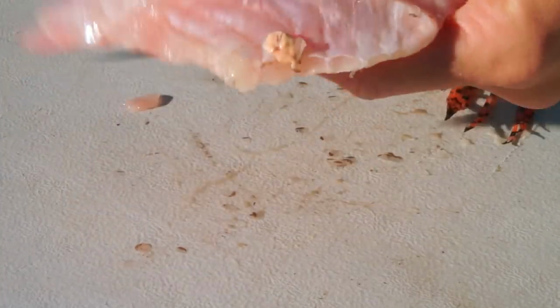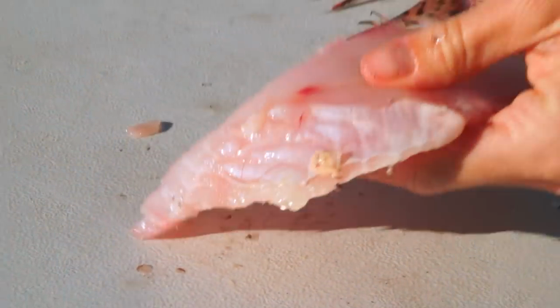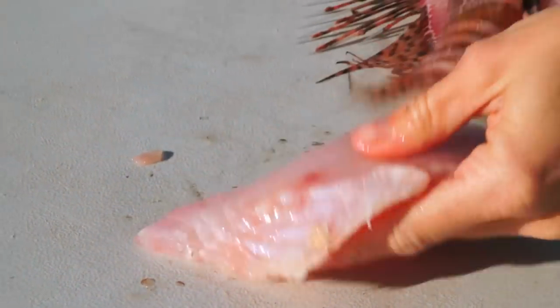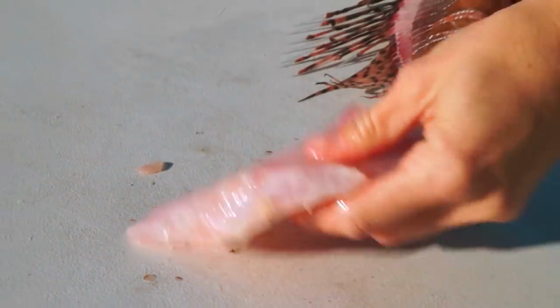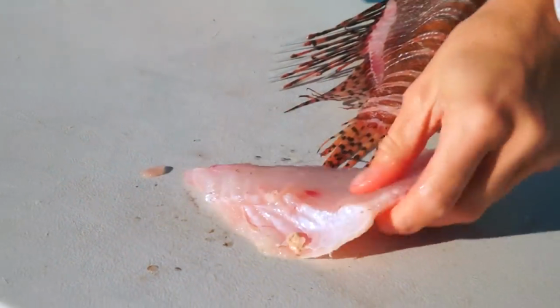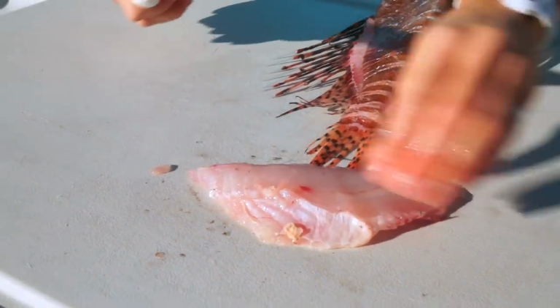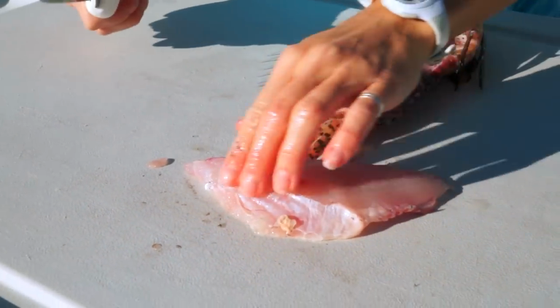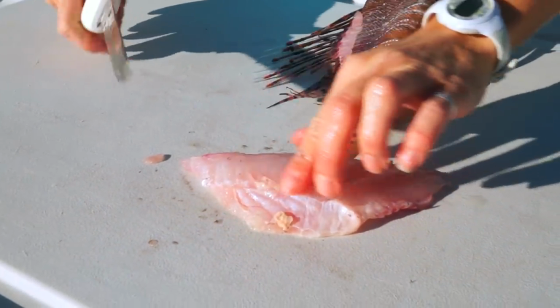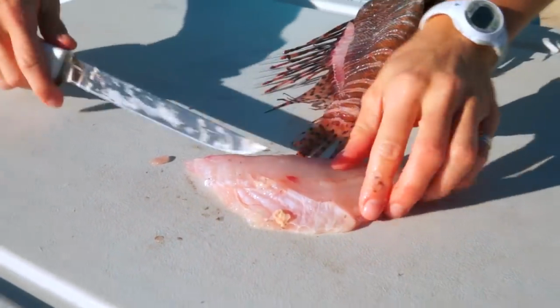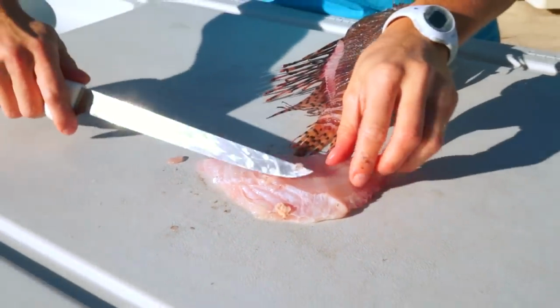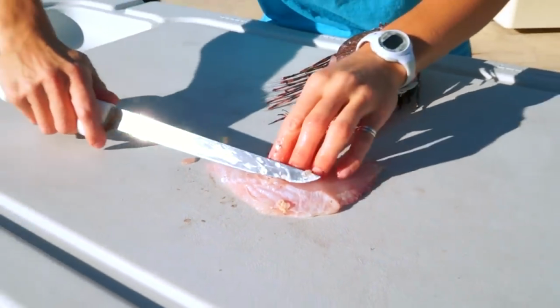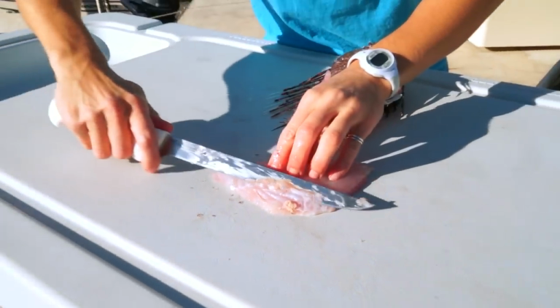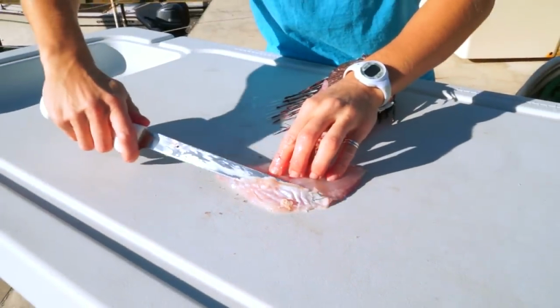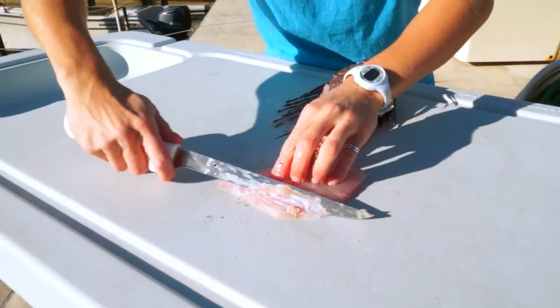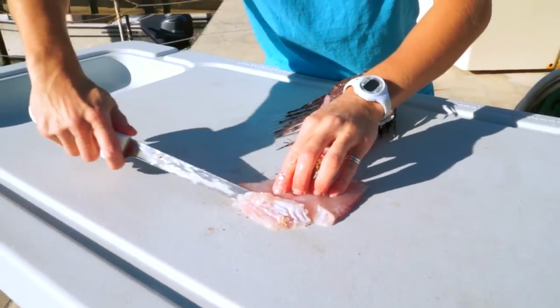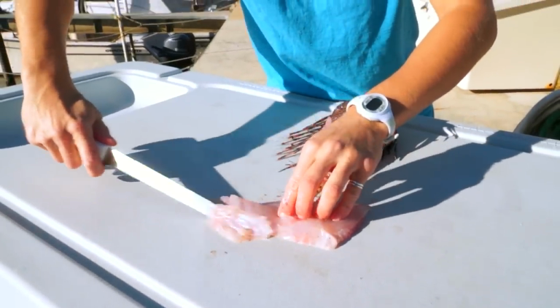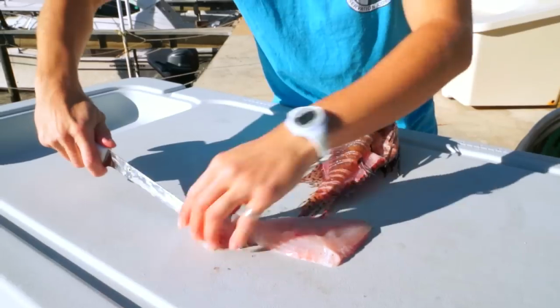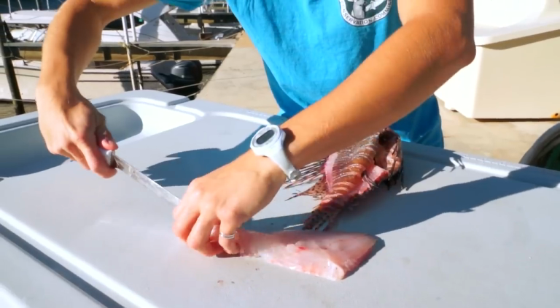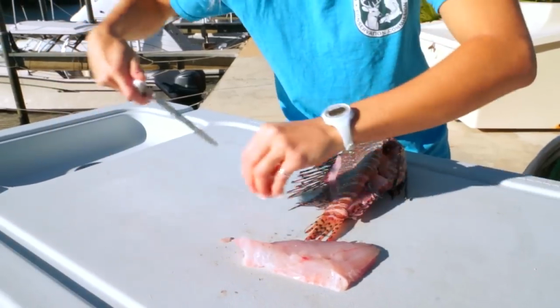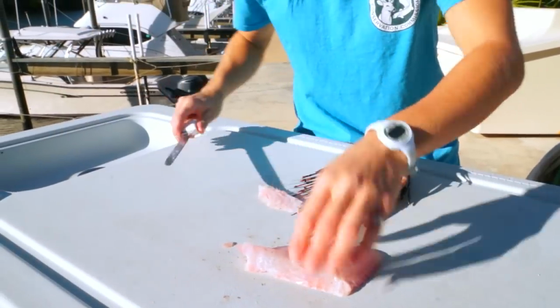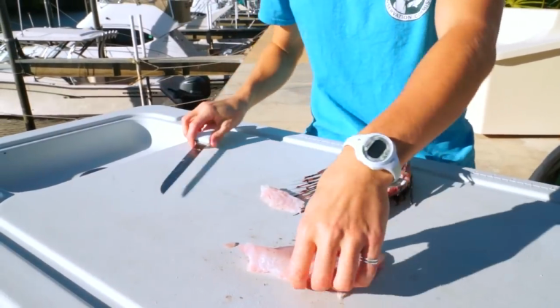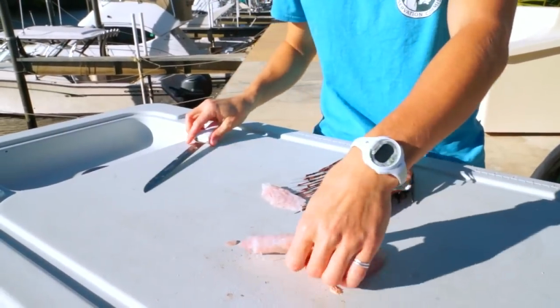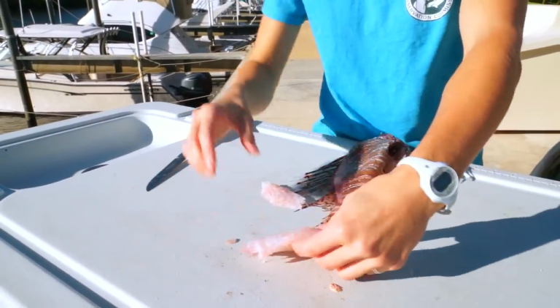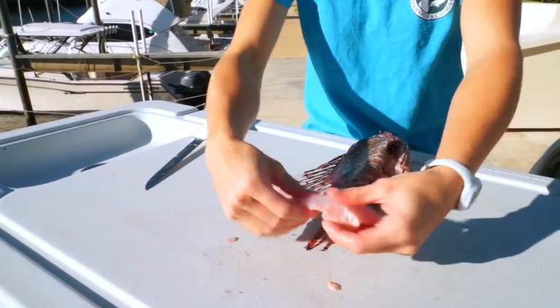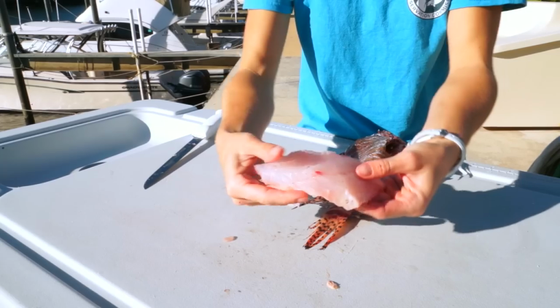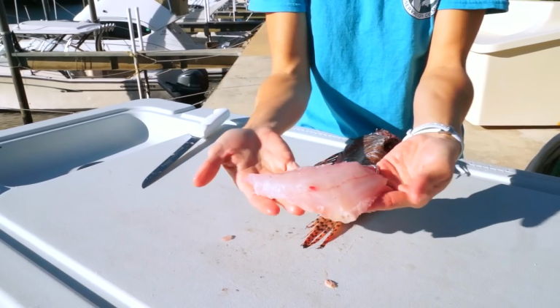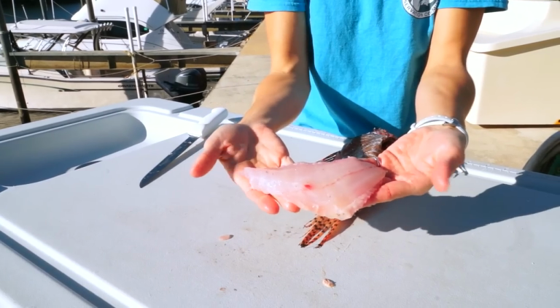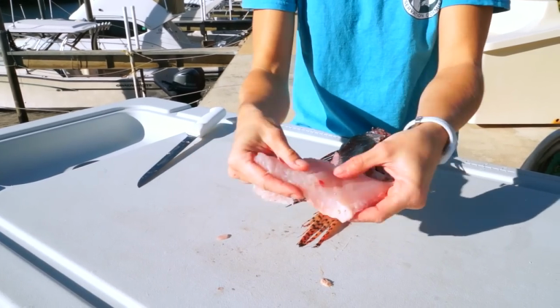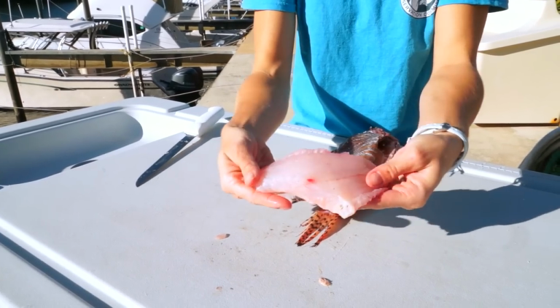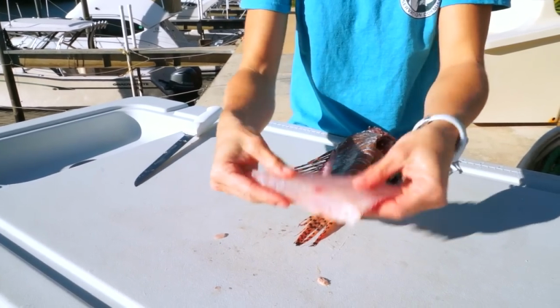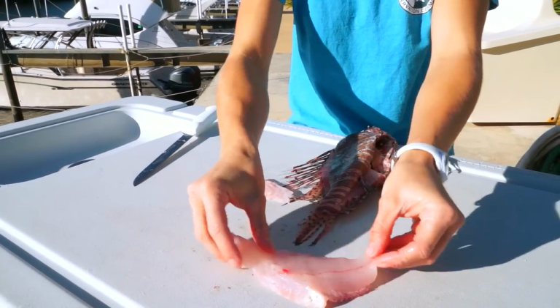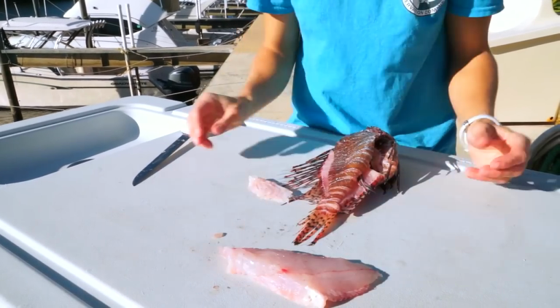Next step is to remove the remaining bones, just the rib bones here. Once you remove those, you are left with a nice piece of white, boneless meat. And there's your lionfish.